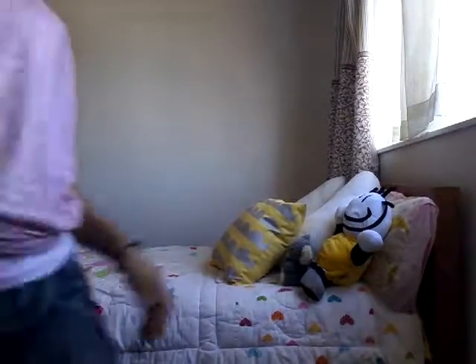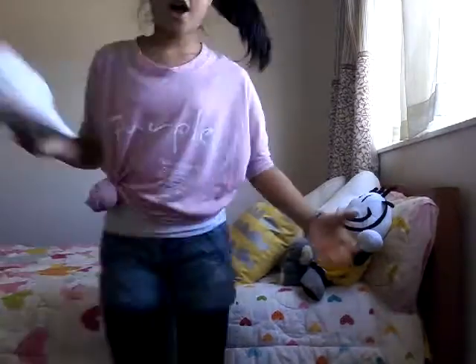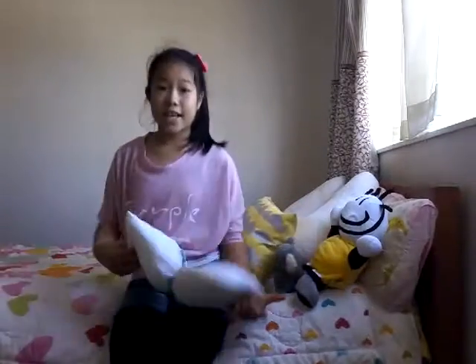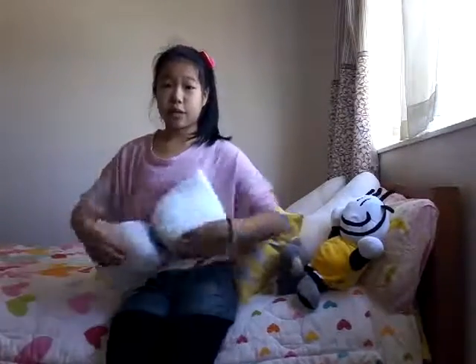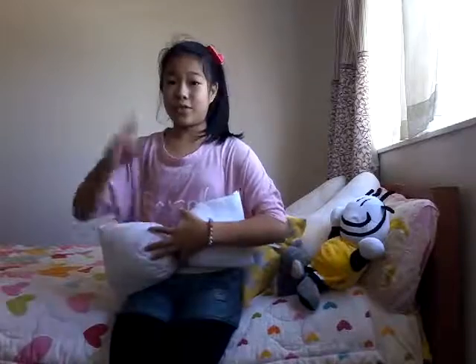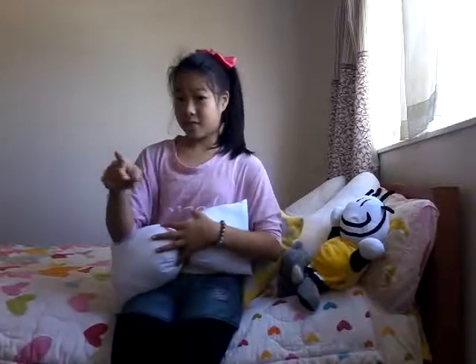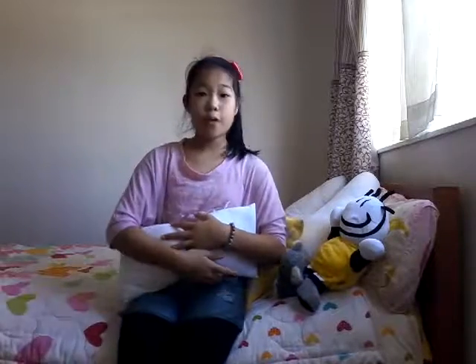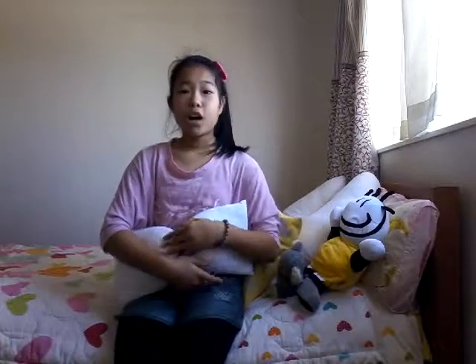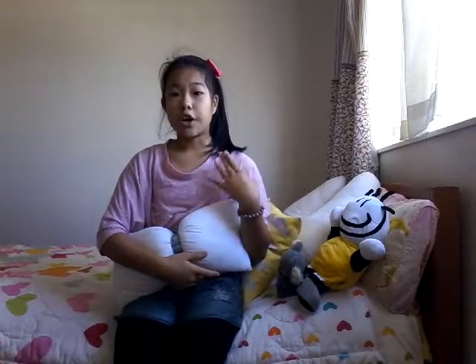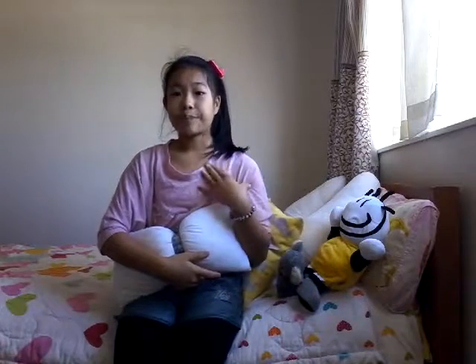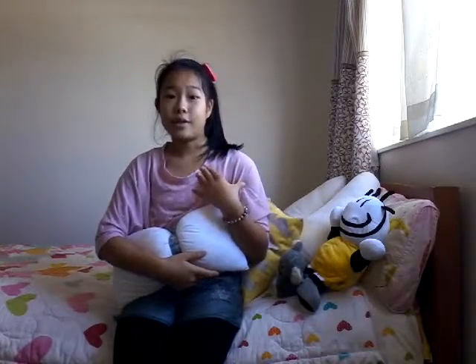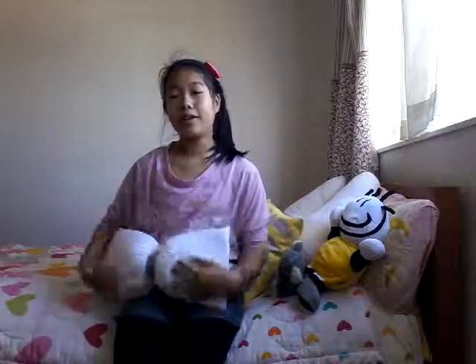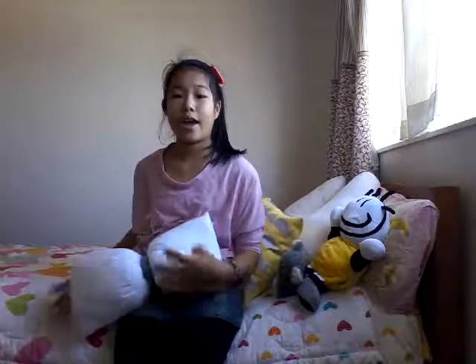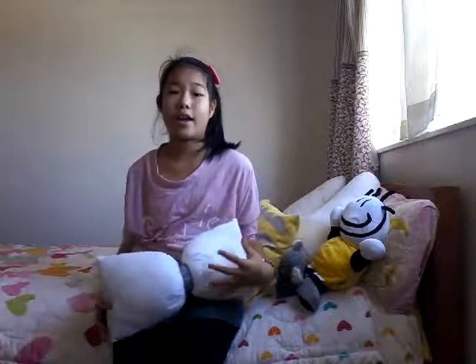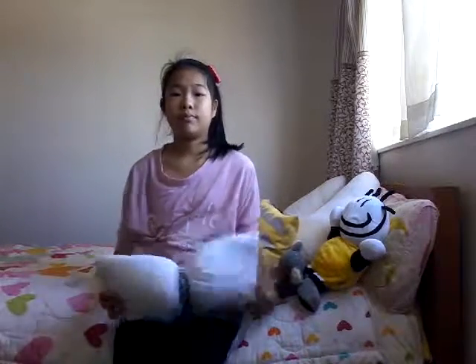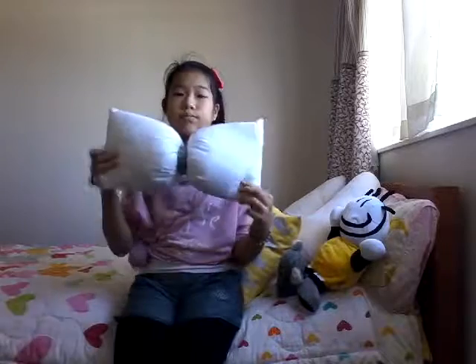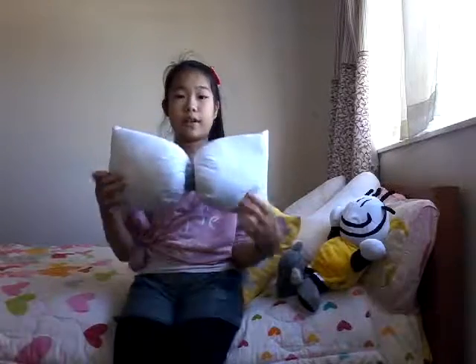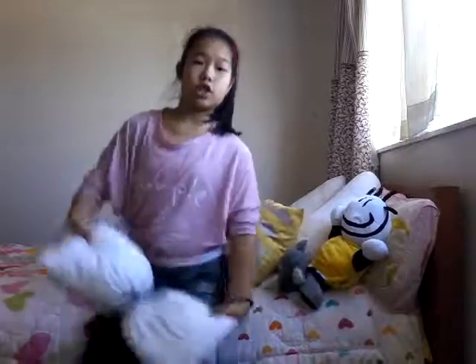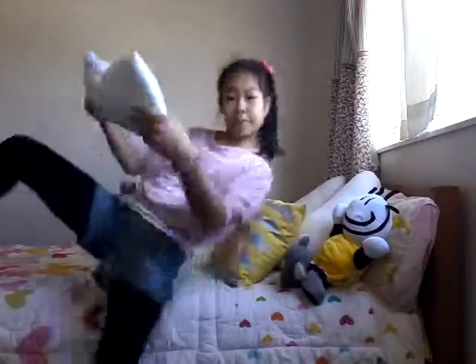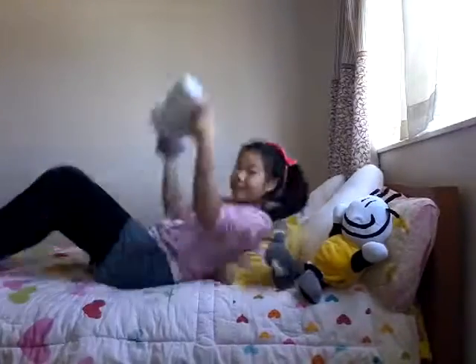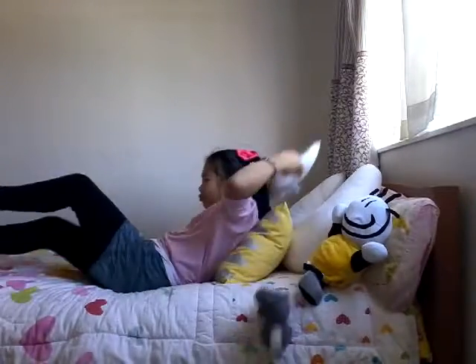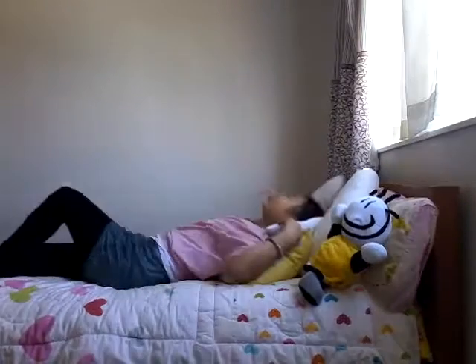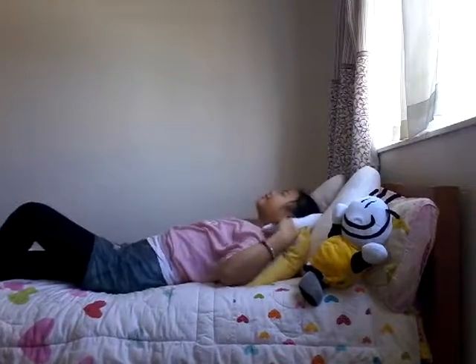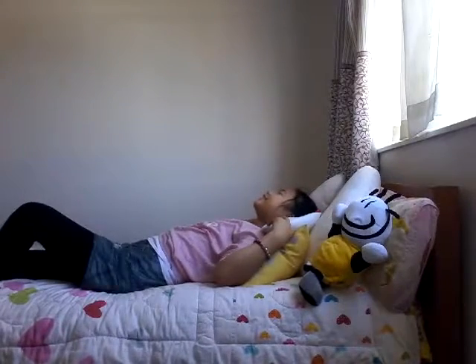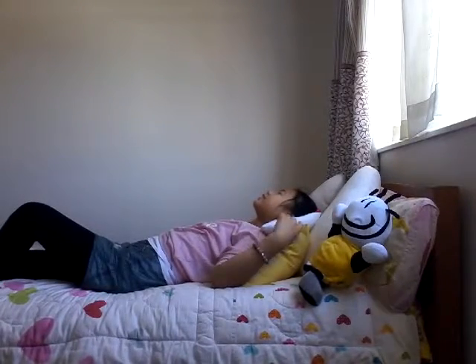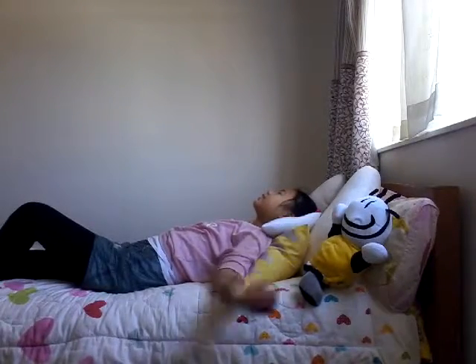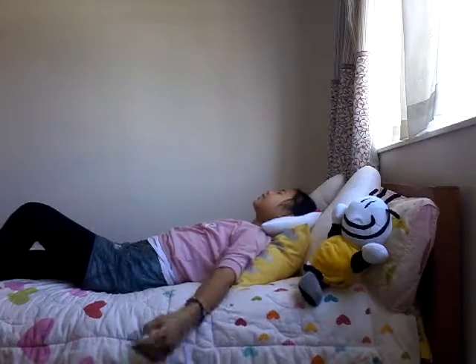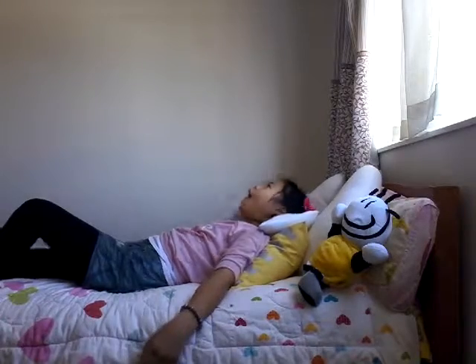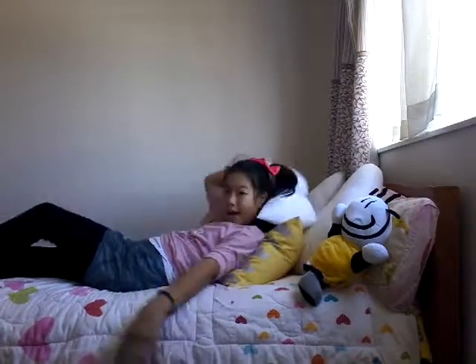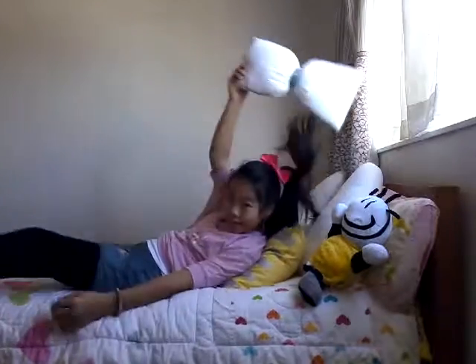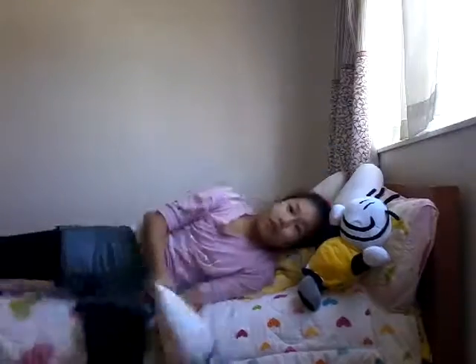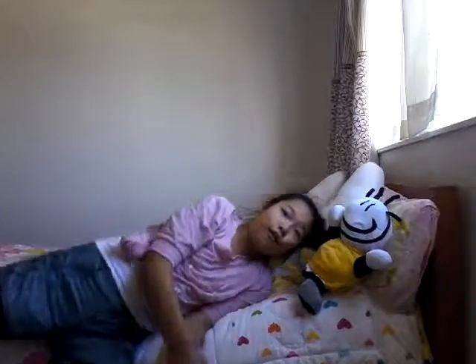So thanks for watching this week's video on my channel. Have a good night's sleep. Oh my, this is so comfortable.